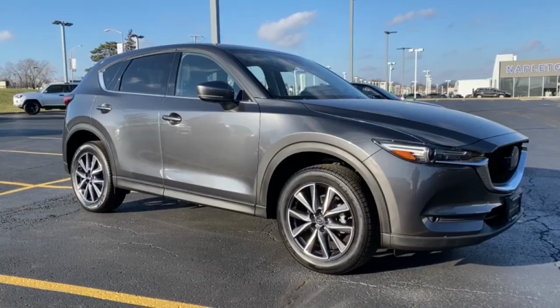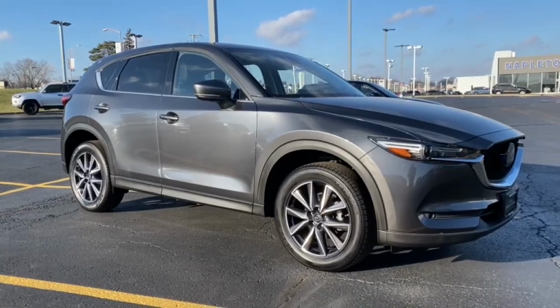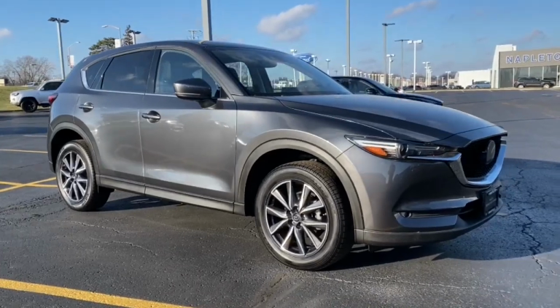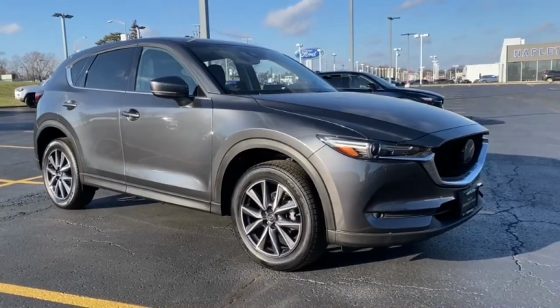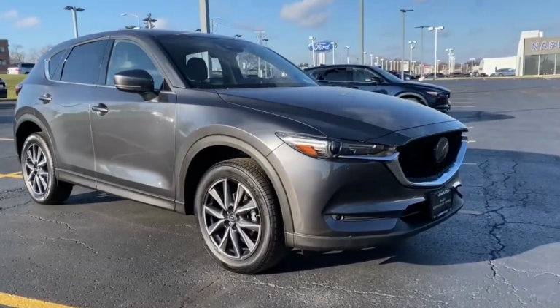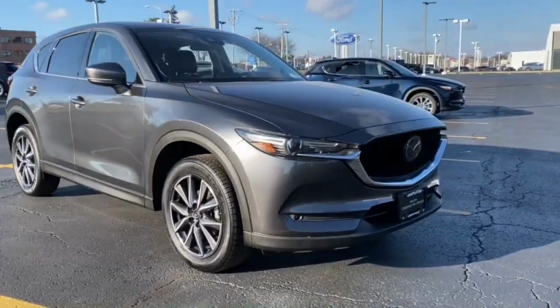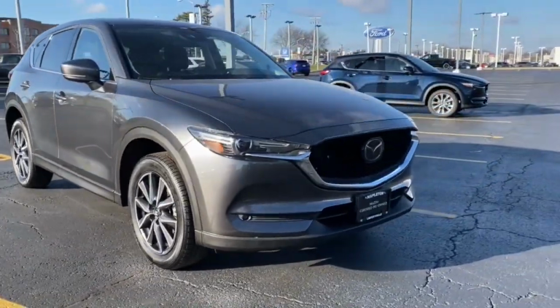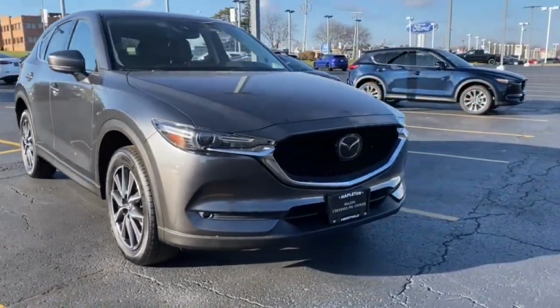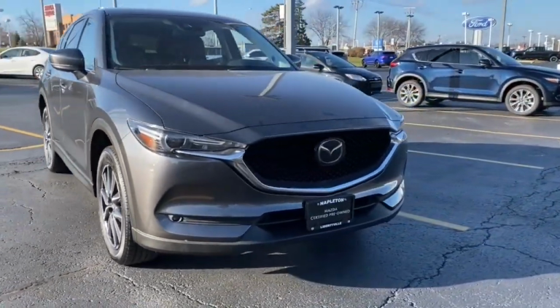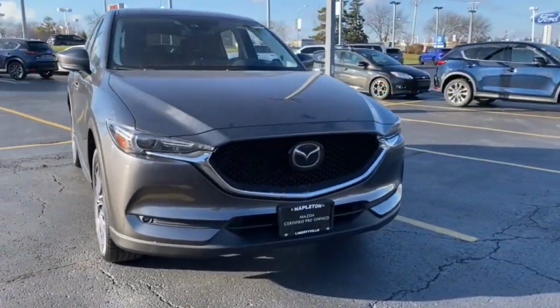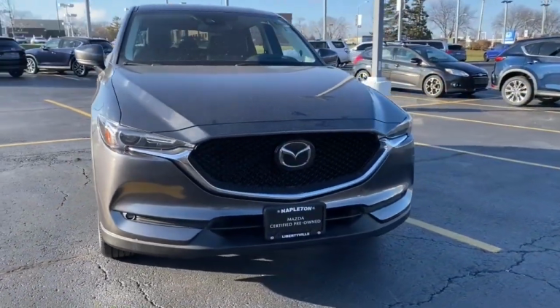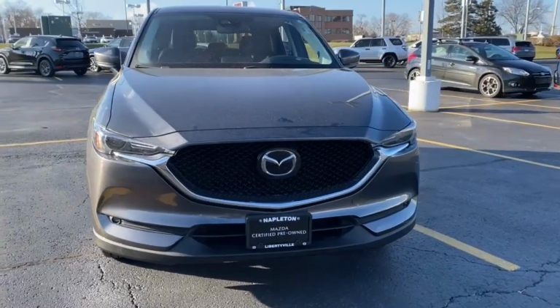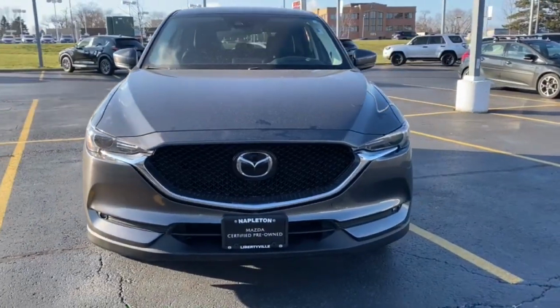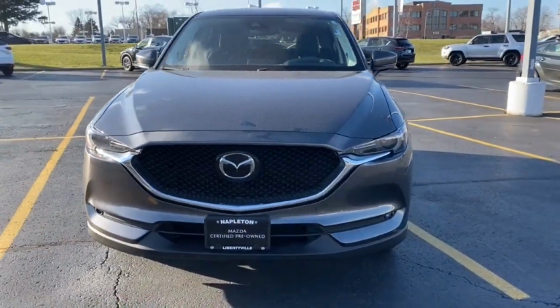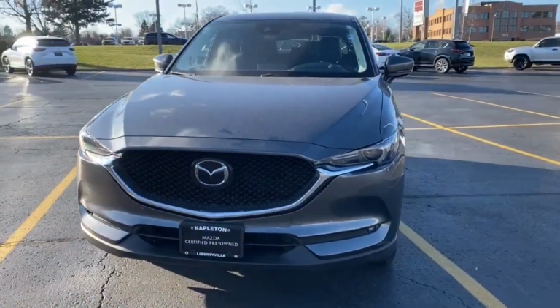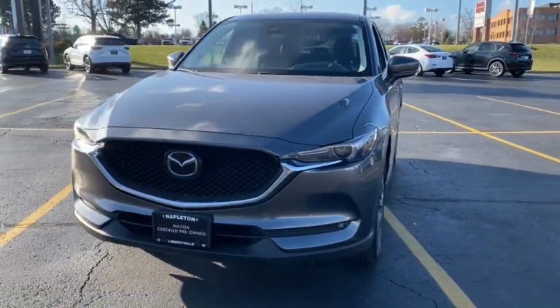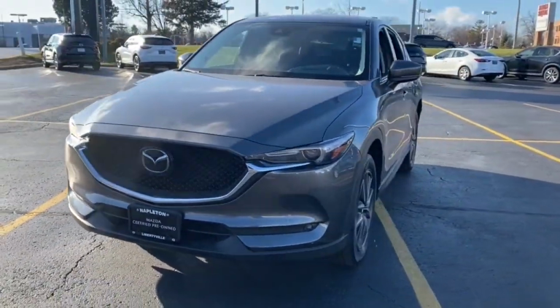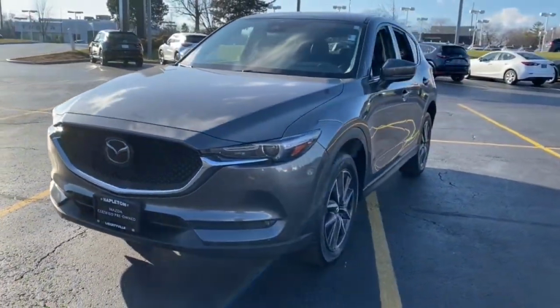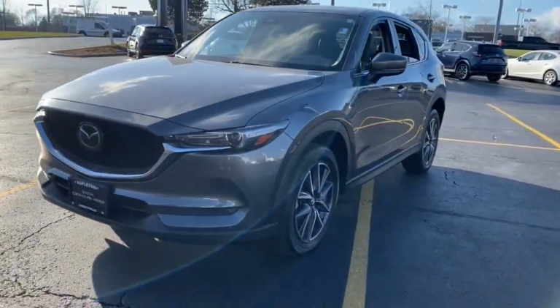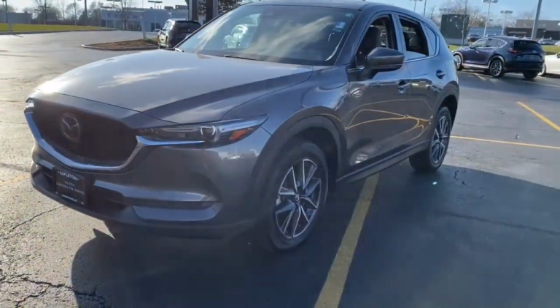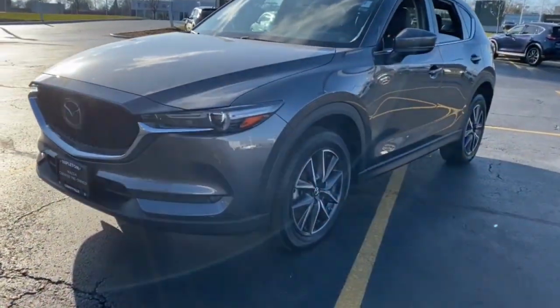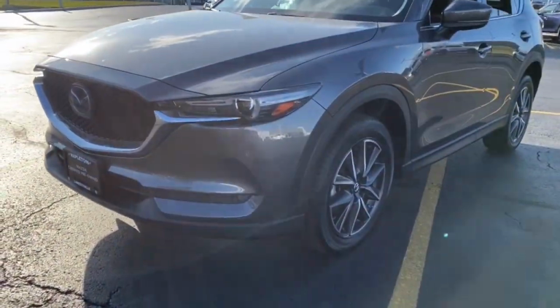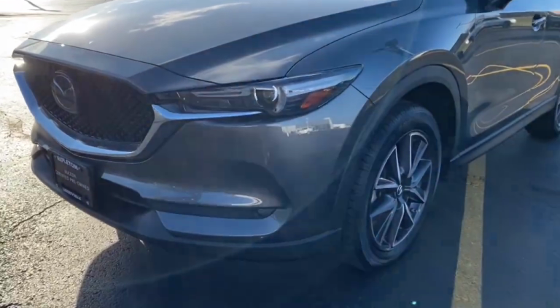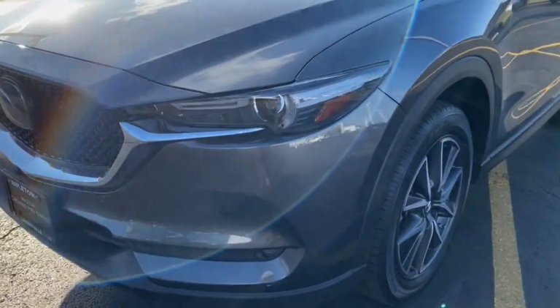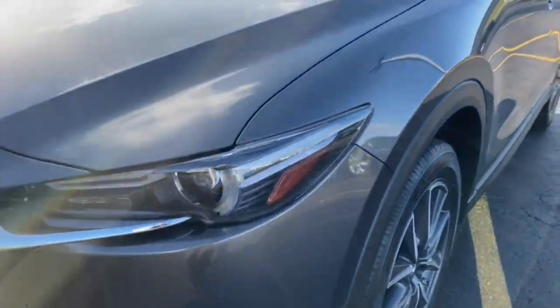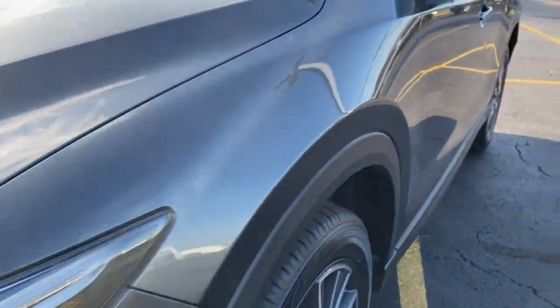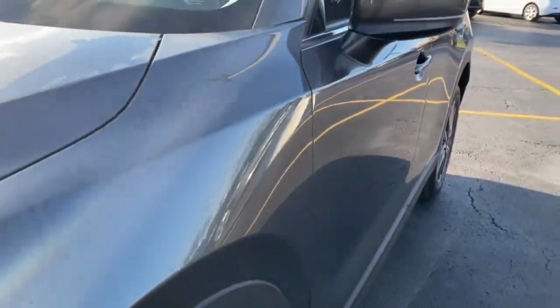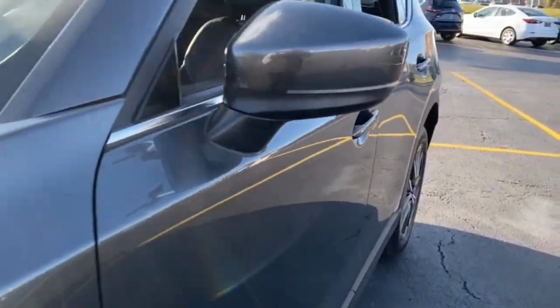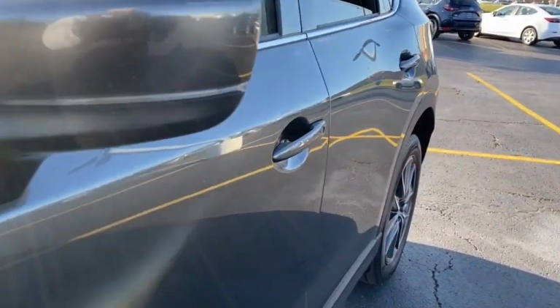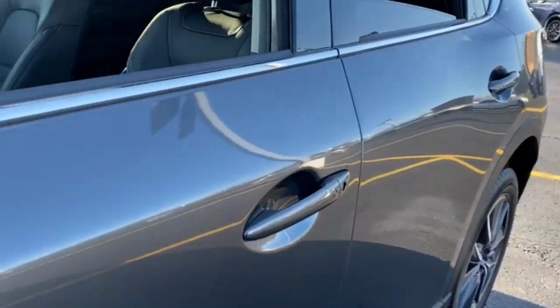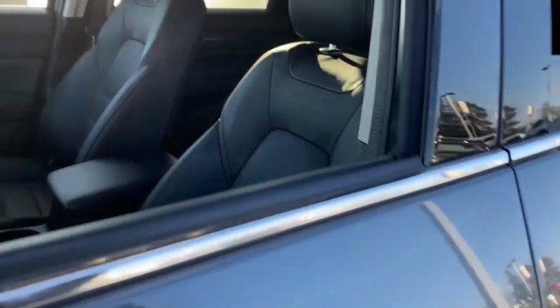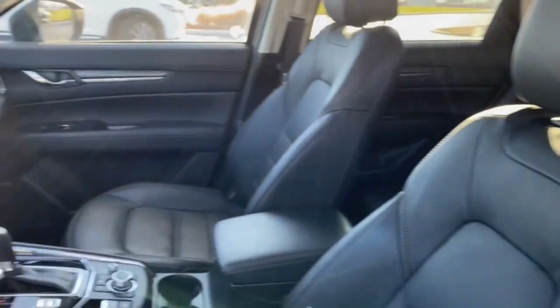Hop into the 2018 Mazda CX-5. With less than 20,000 miles on the odometer, this vehicle stands out from the rest. Enjoy the good life in this CX-5, the compact crossover with Highline style.